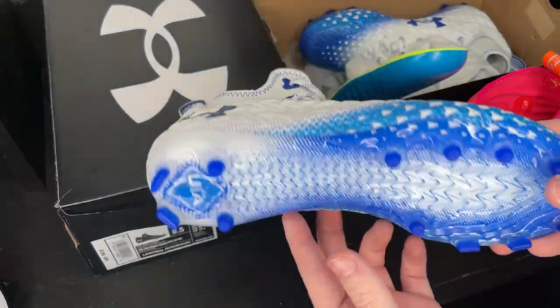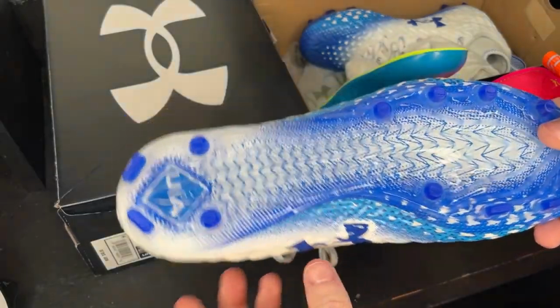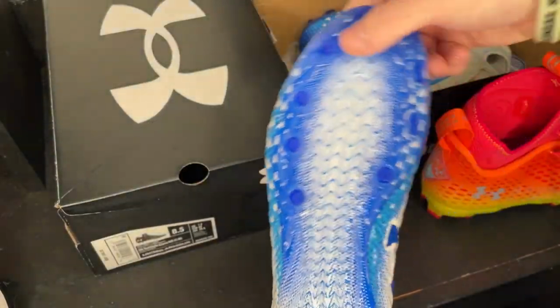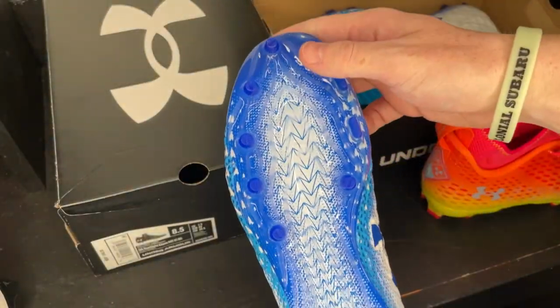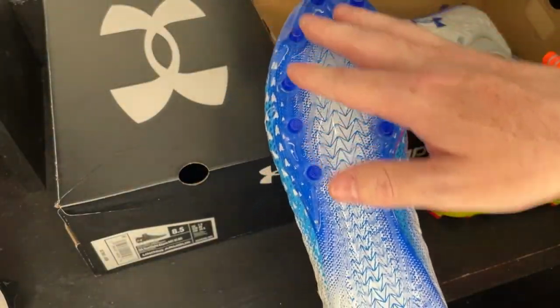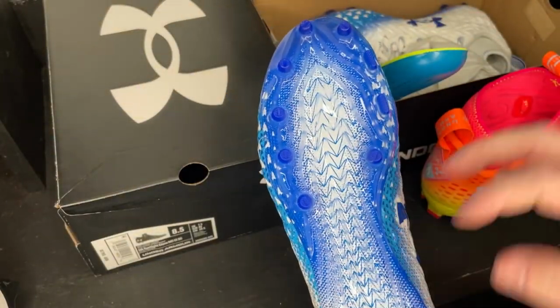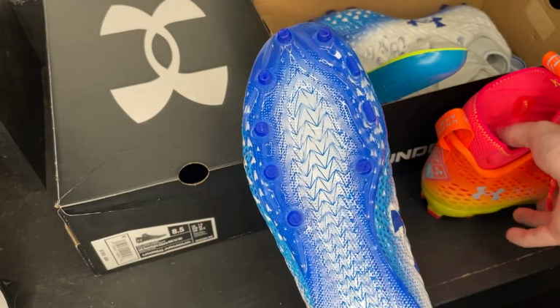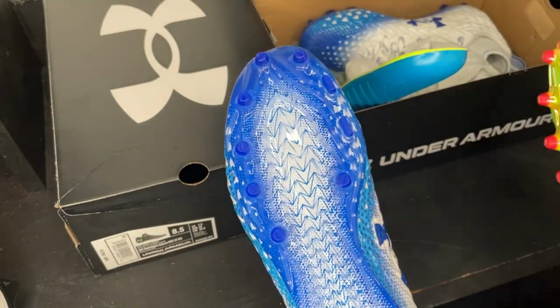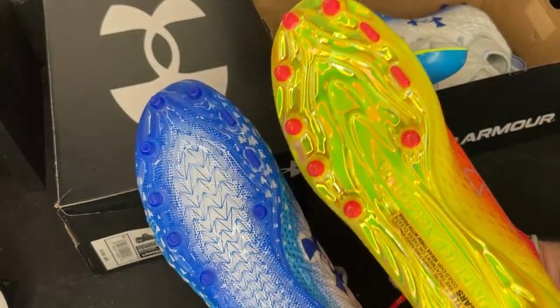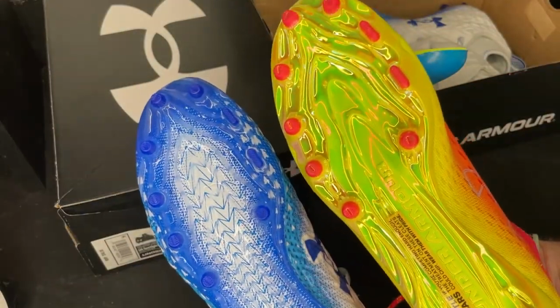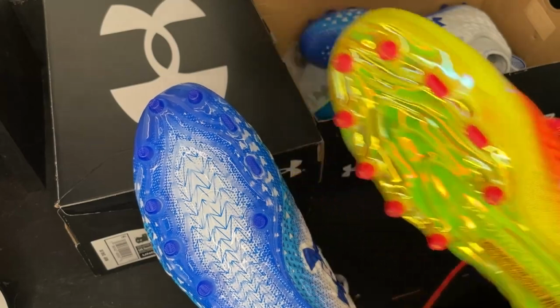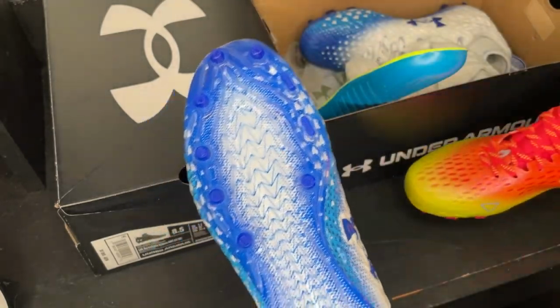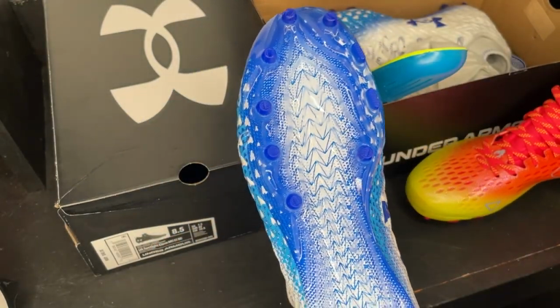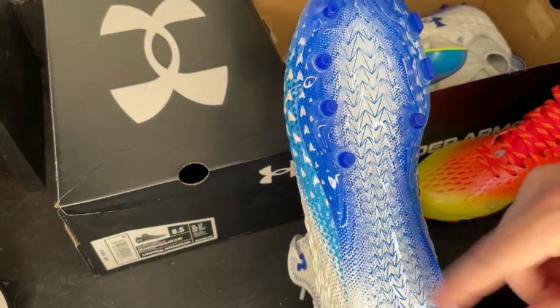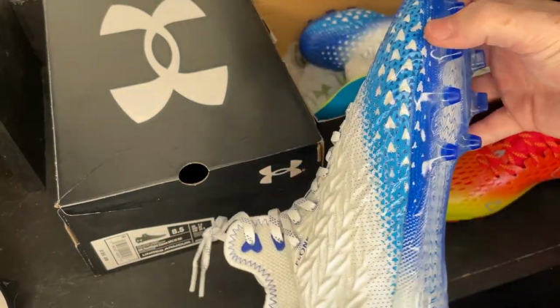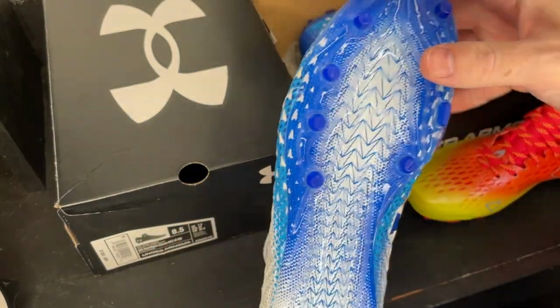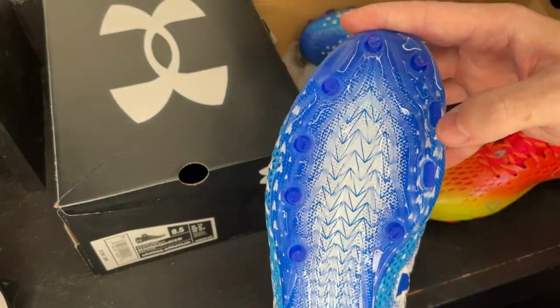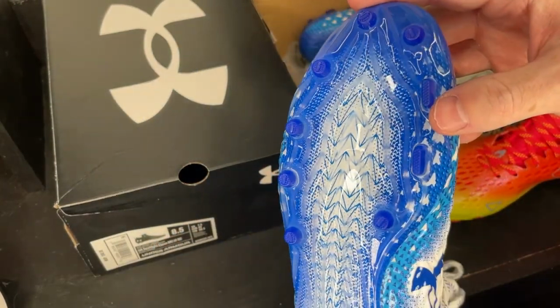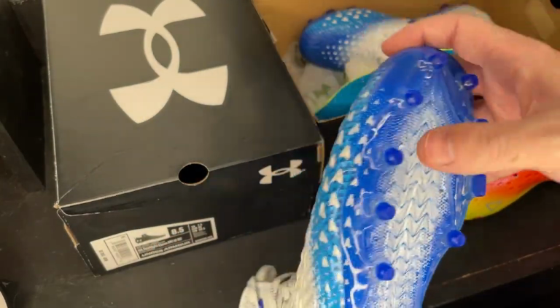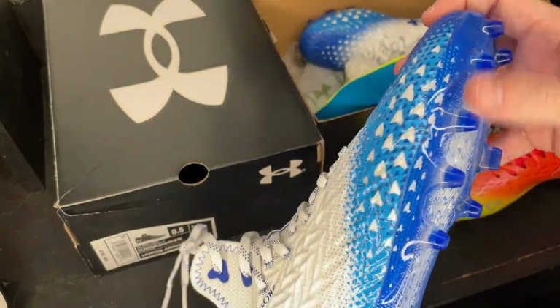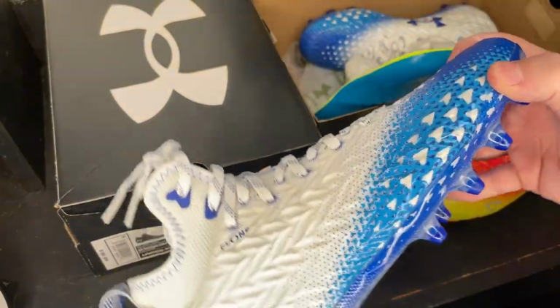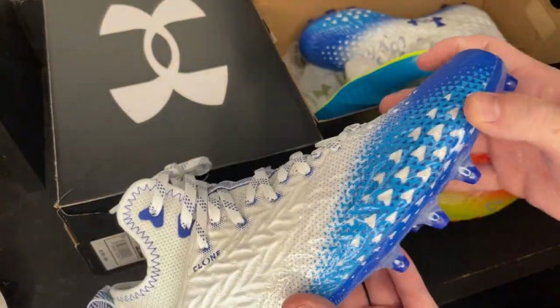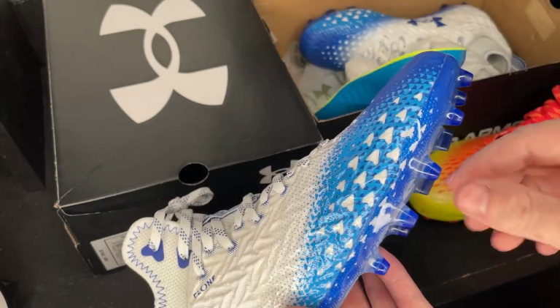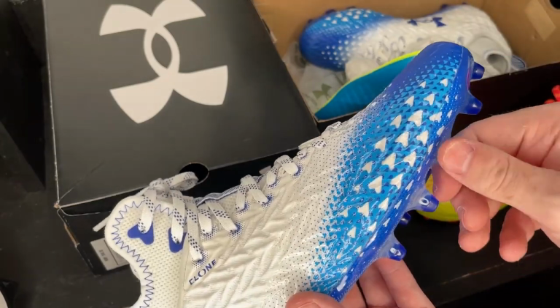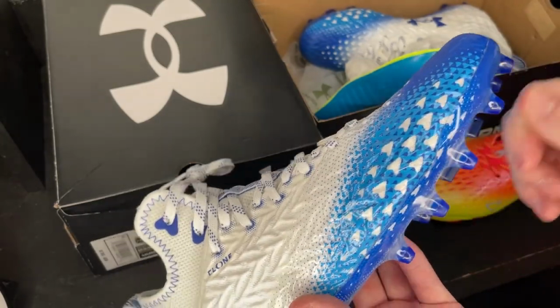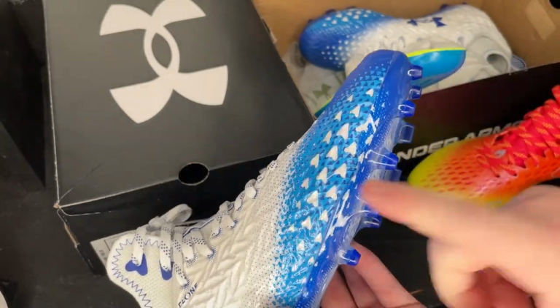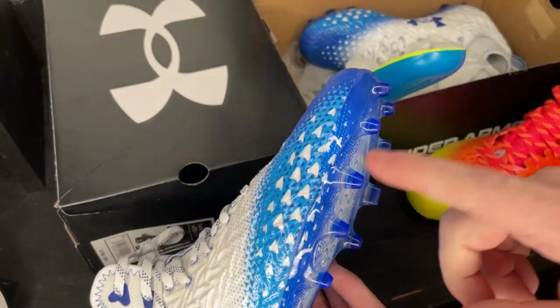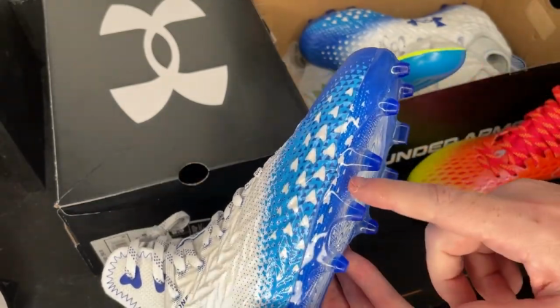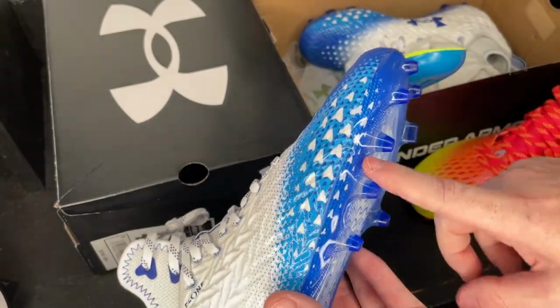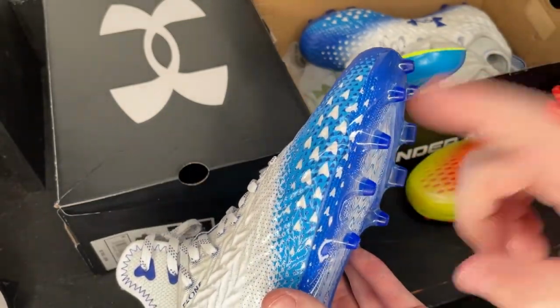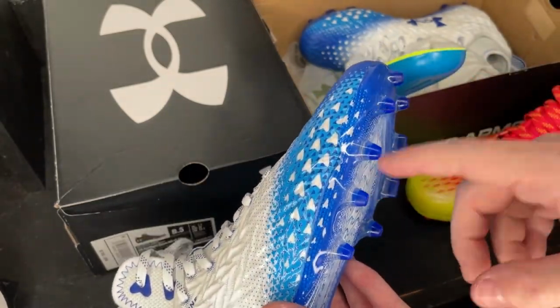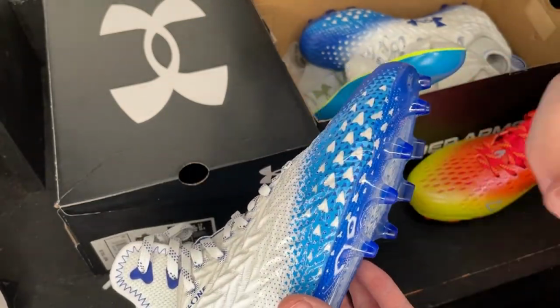Now for the traction plate, this is going to be the same Spotlight traction plate. So this is the same traction plate — I'm honestly not a huge fan of this. You guys know I'm not really big on circle studs, and I have heard a lot of stories about Under Armour studs breaking off, so that's something to keep in mind if you guys decide to buy some Under Armour football cleats.